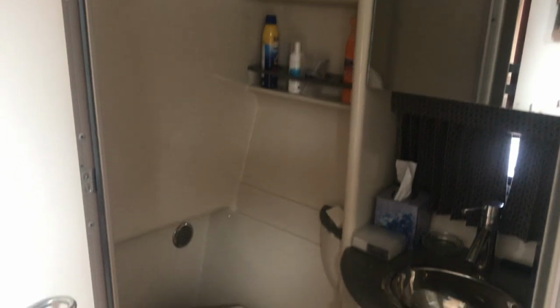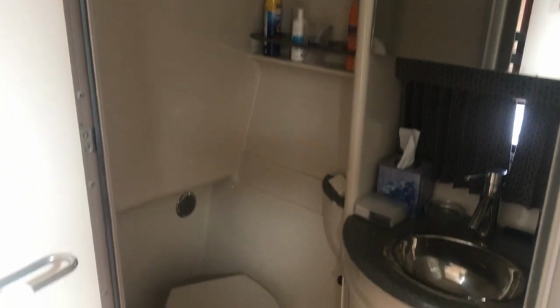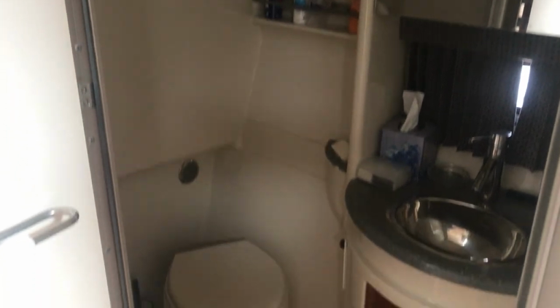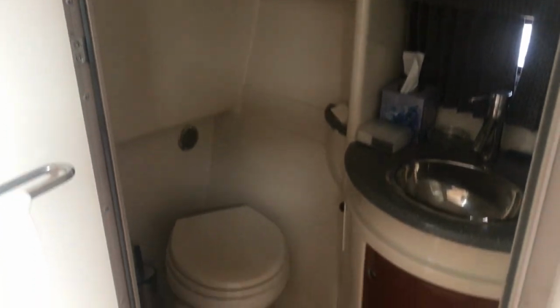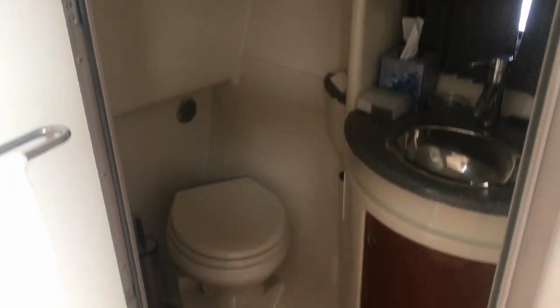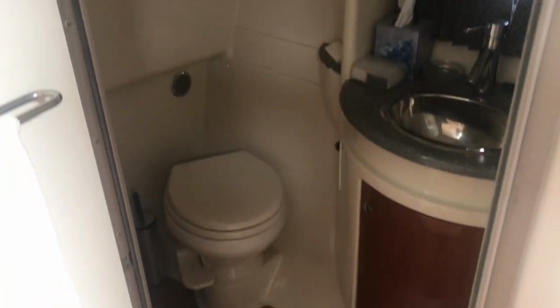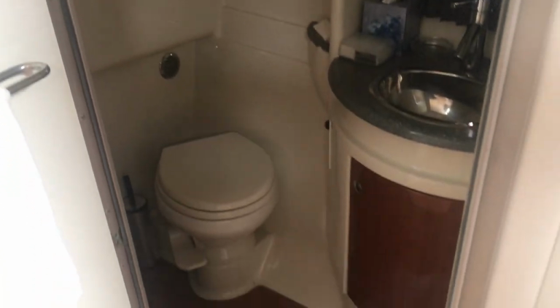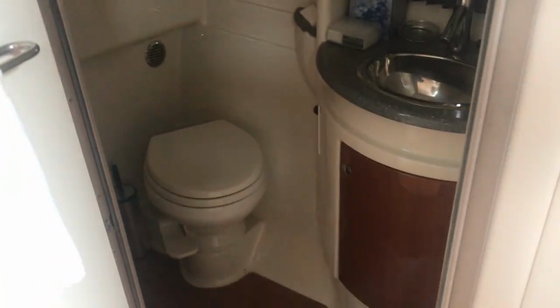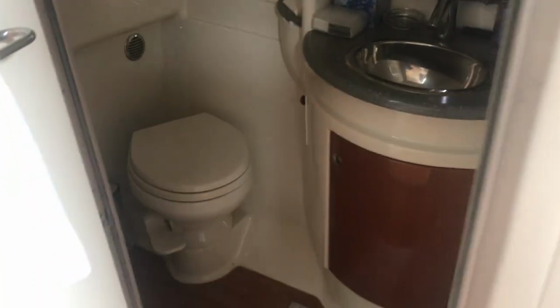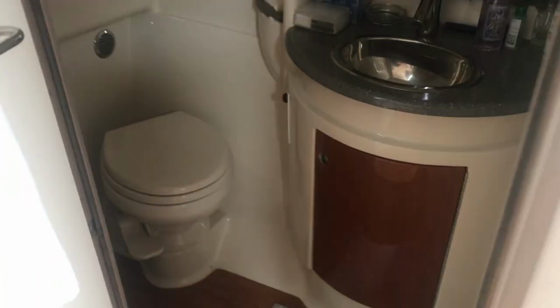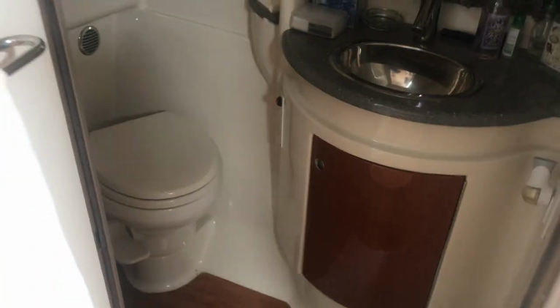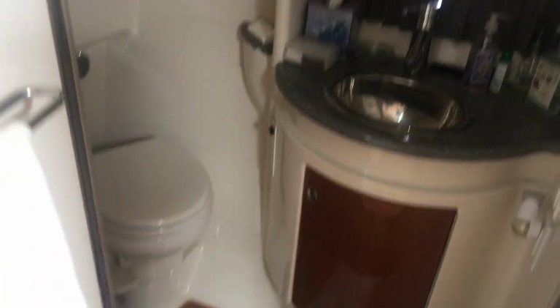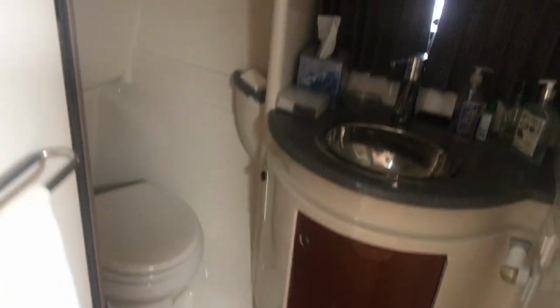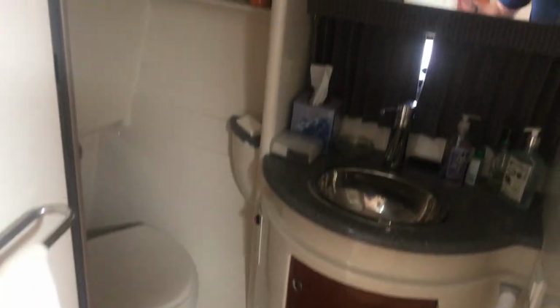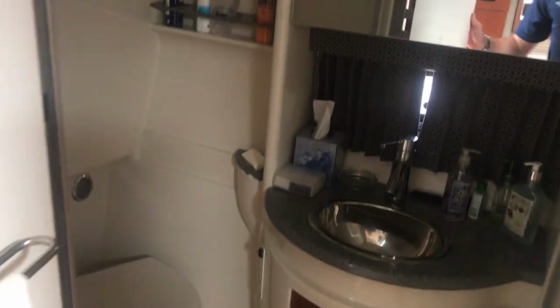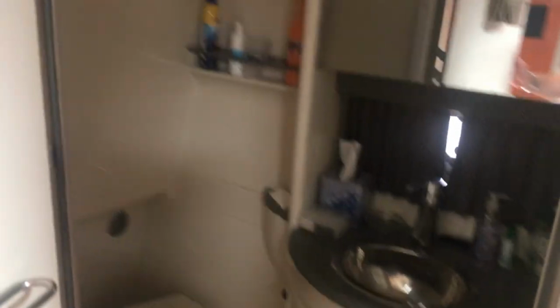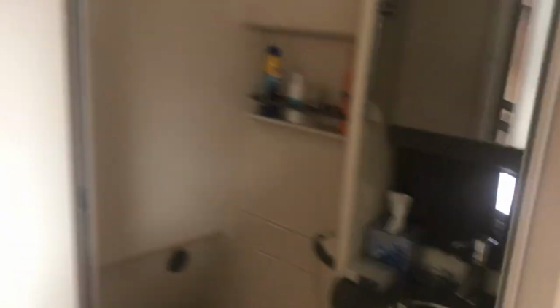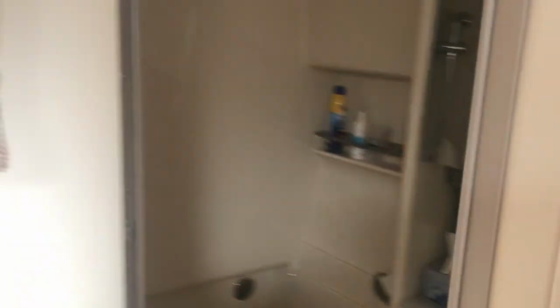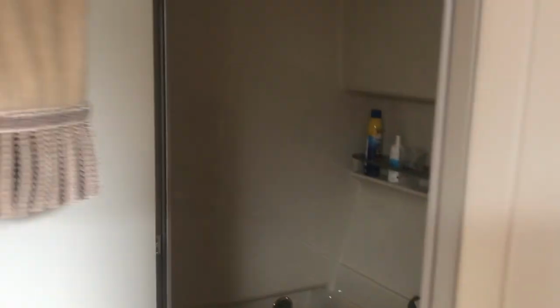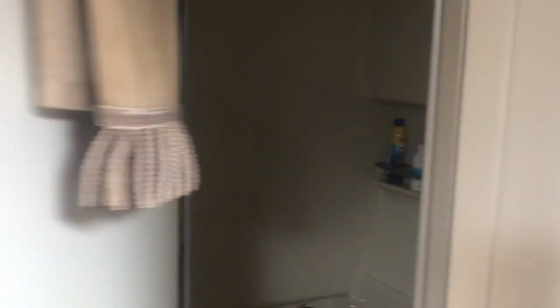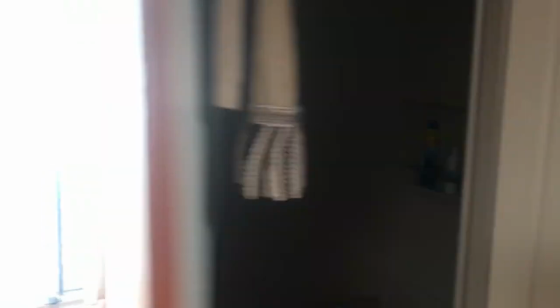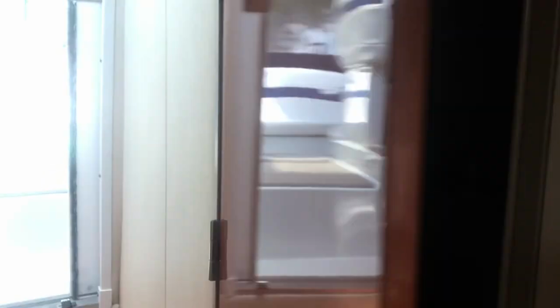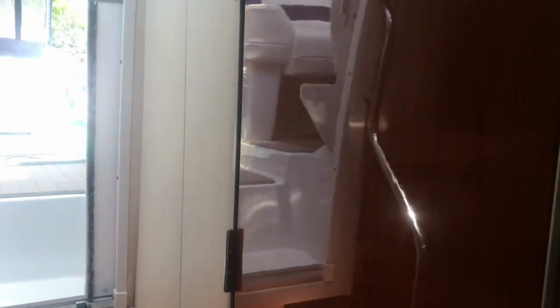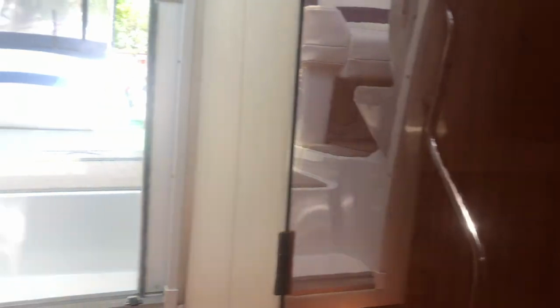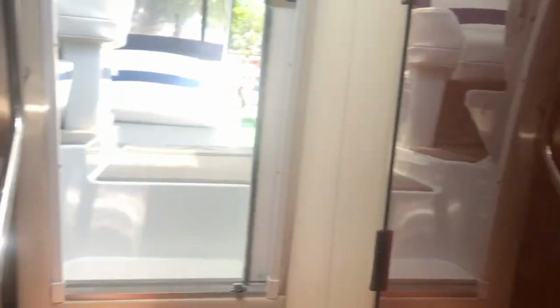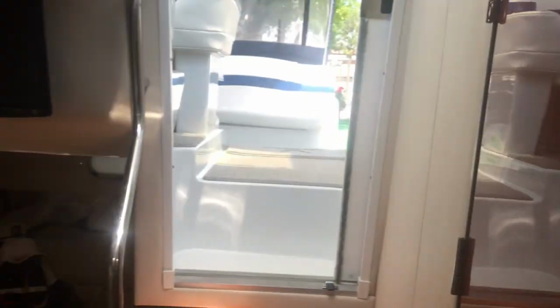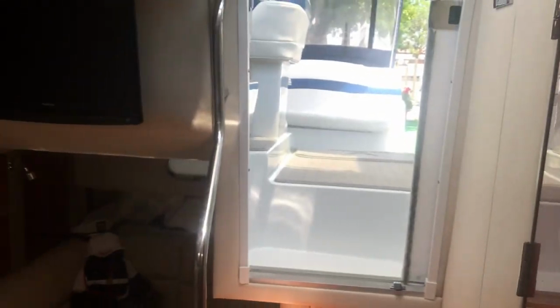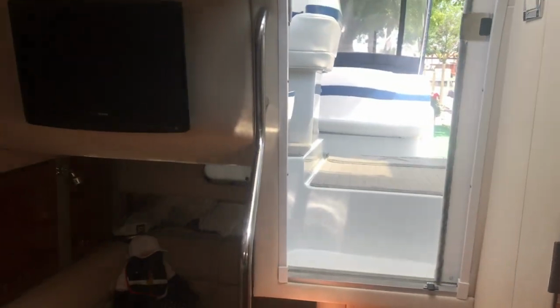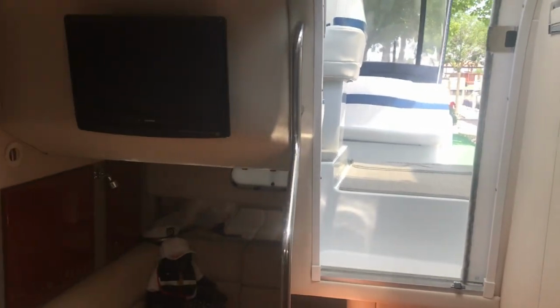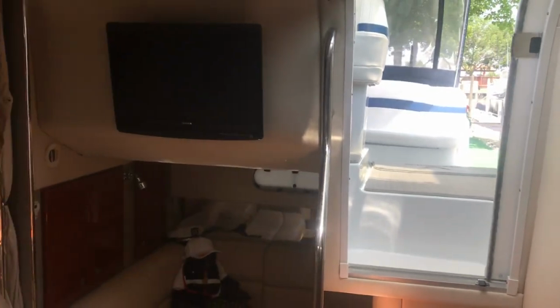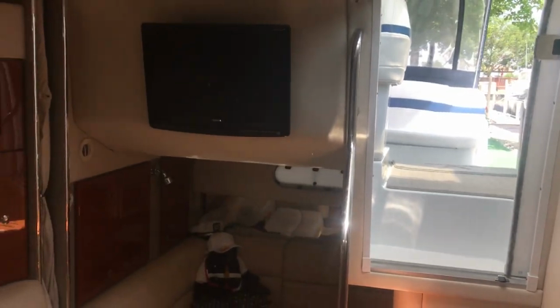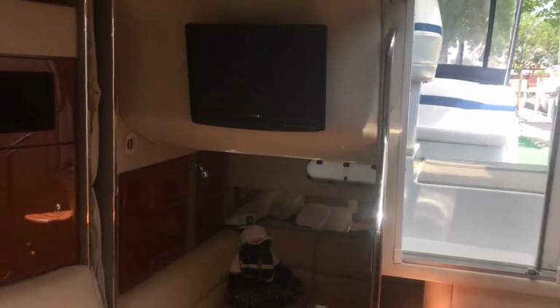Head — that is a vacuum flush head system, which does have the shower in it as well, with hot and cold pressured water.